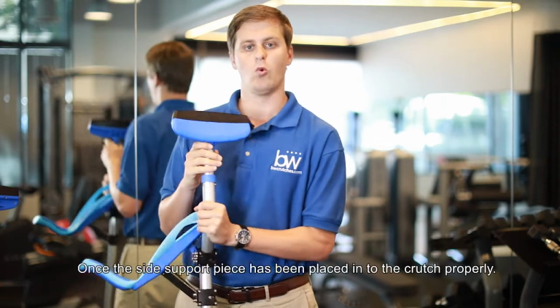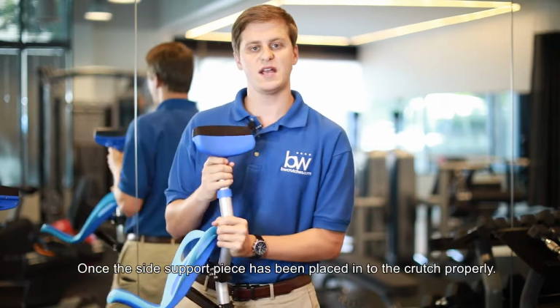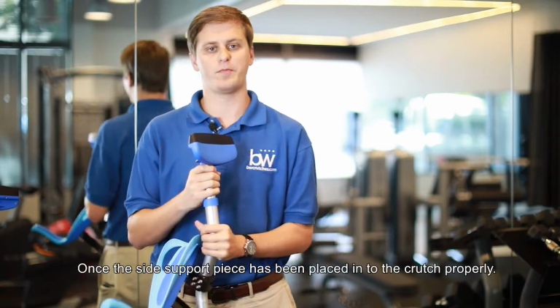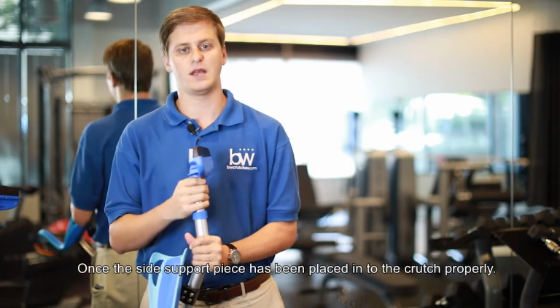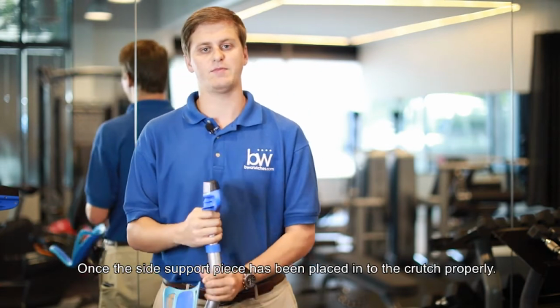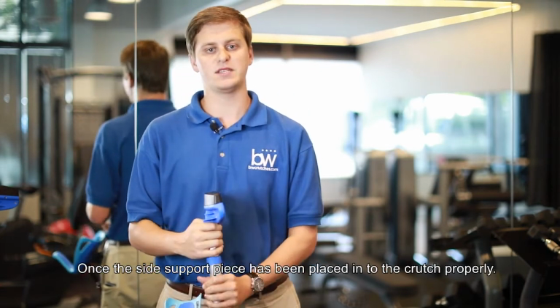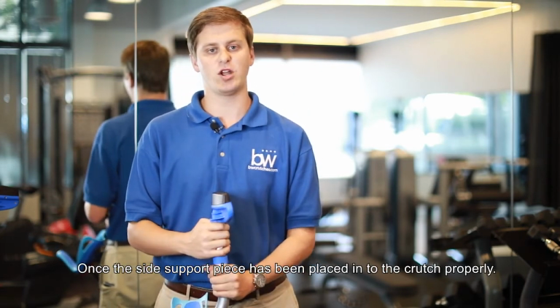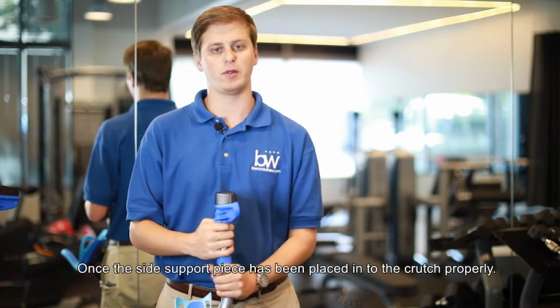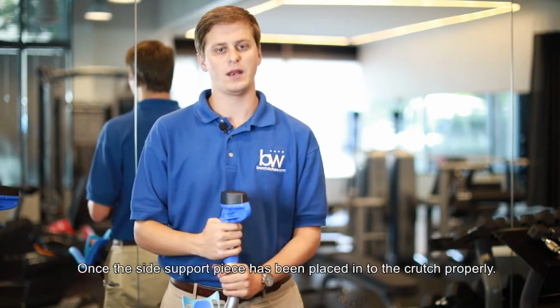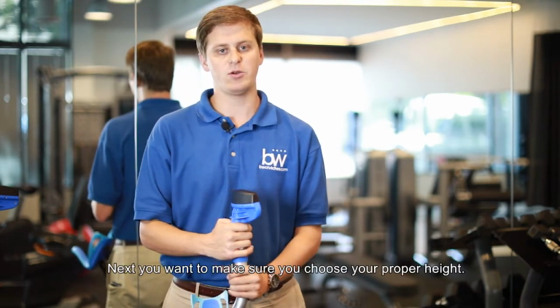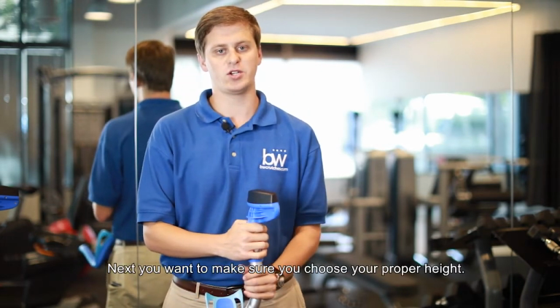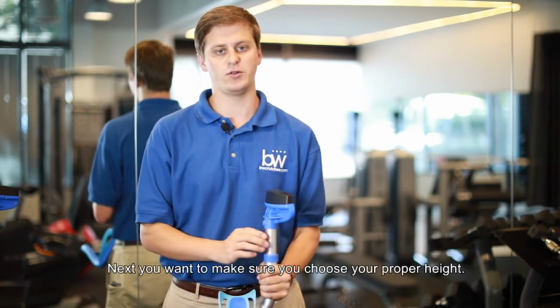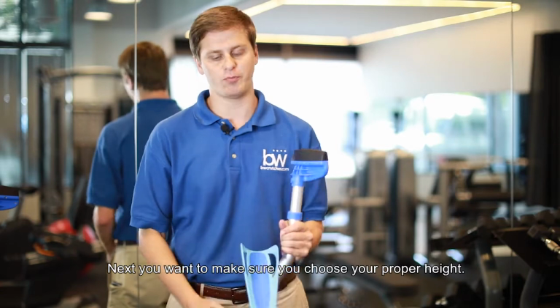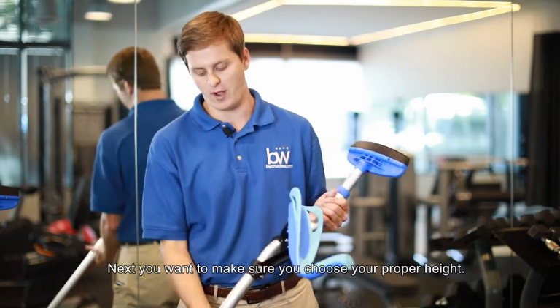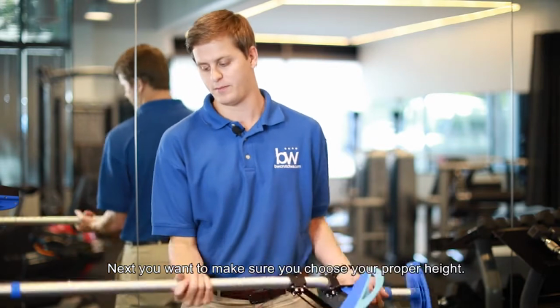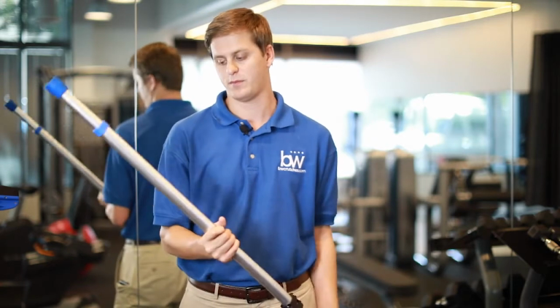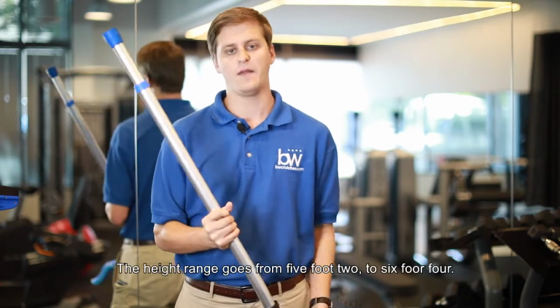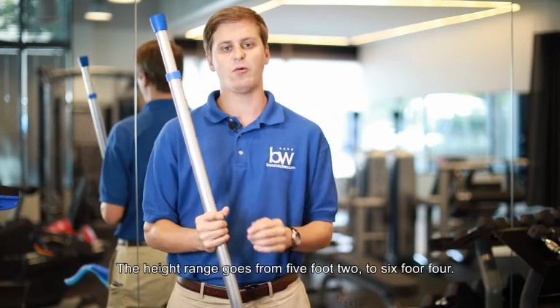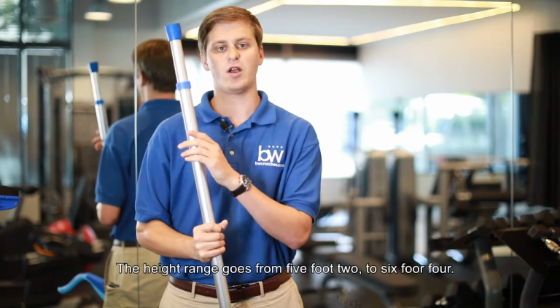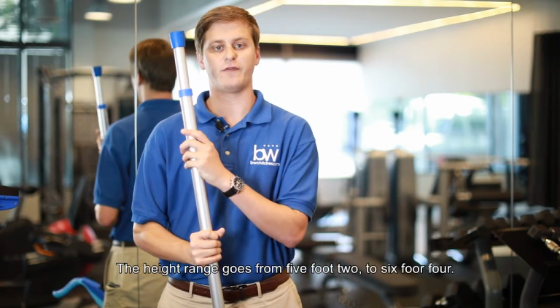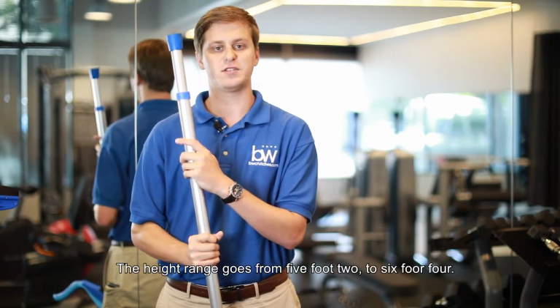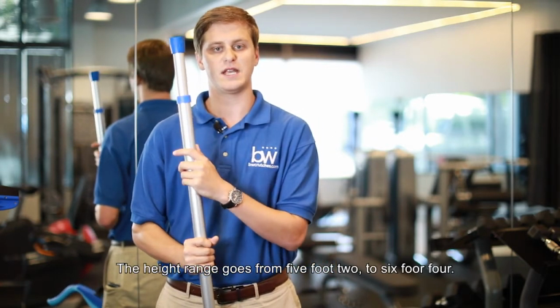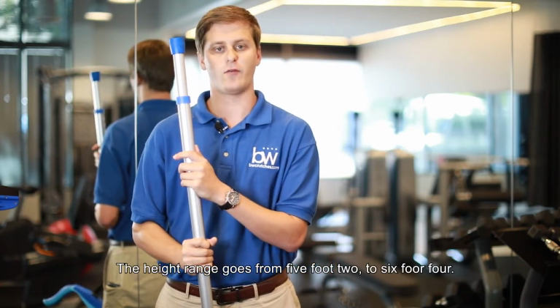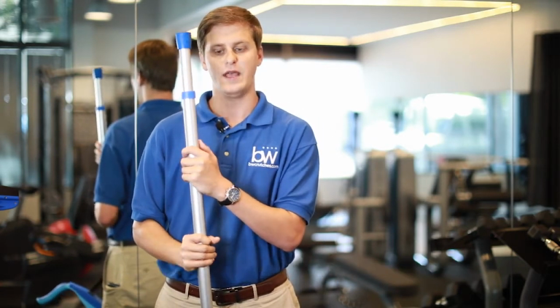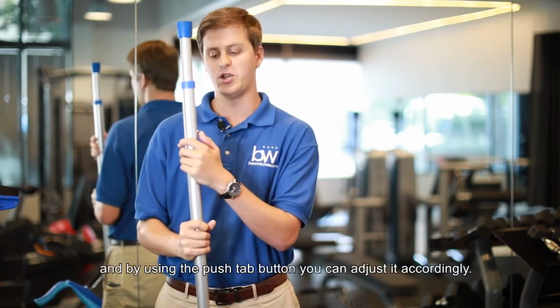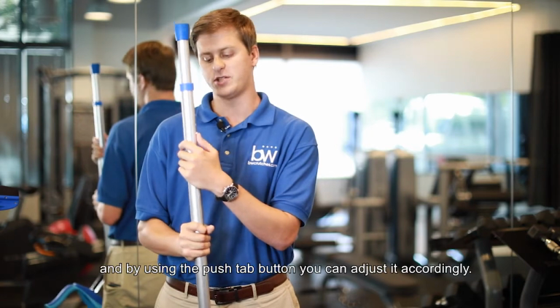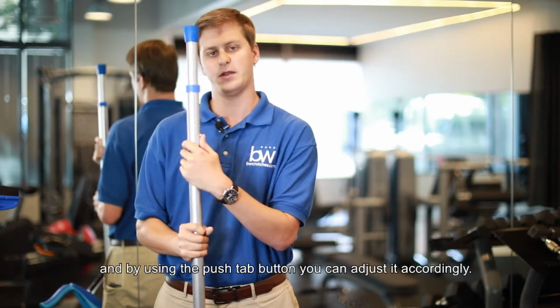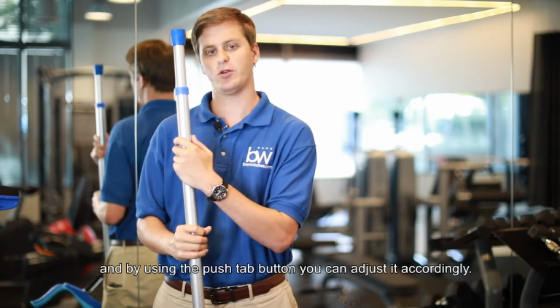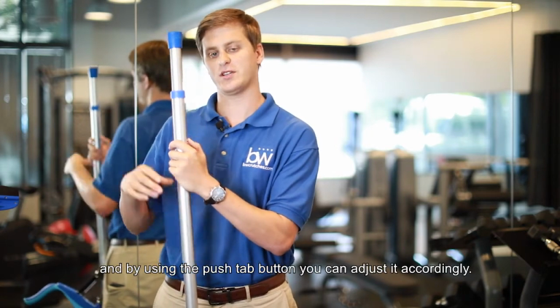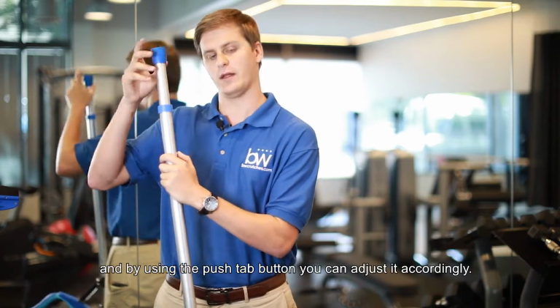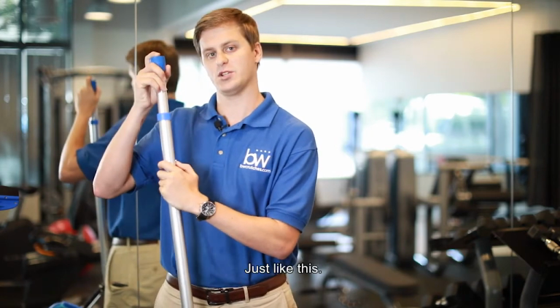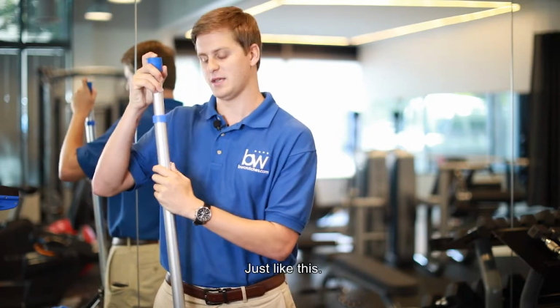Once the side support piece has been placed into the crutch properly, next you want to make sure that you choose your proper height. The height range goes from 5'2 to 6'4, and by using the push-tab button, you can adjust it accordingly, just like this.